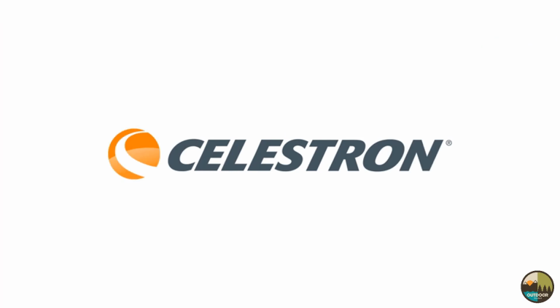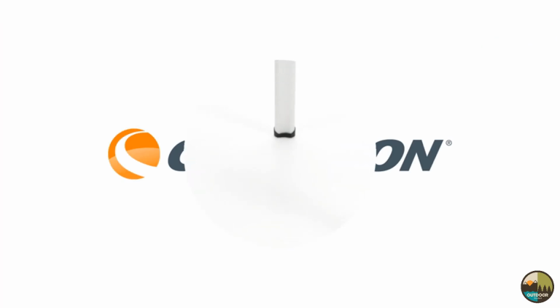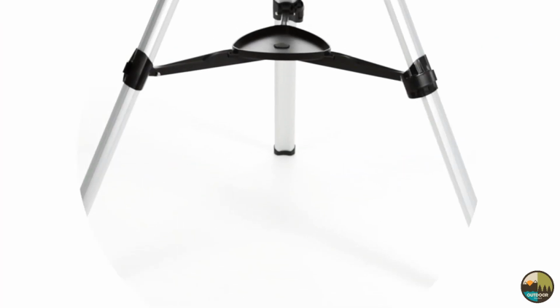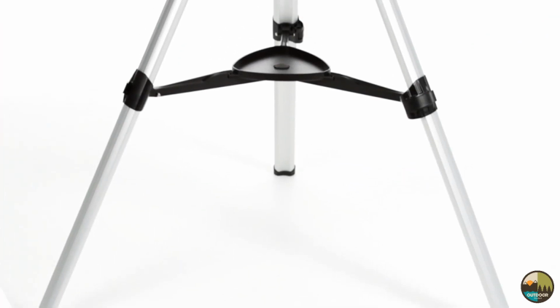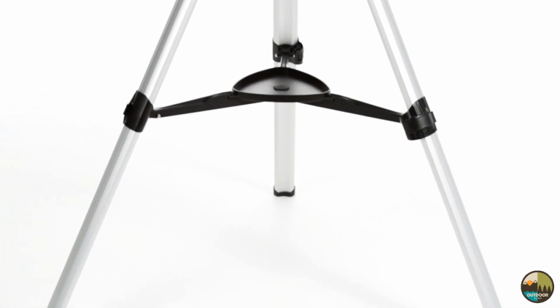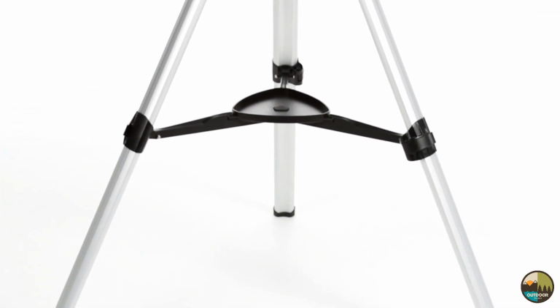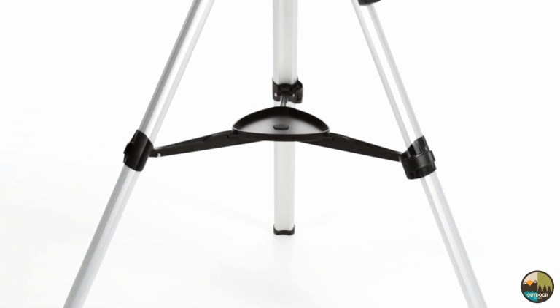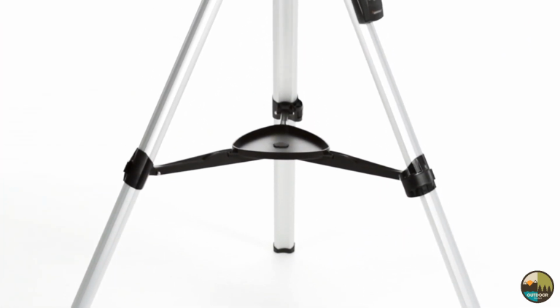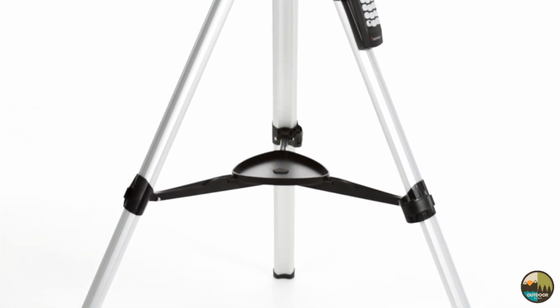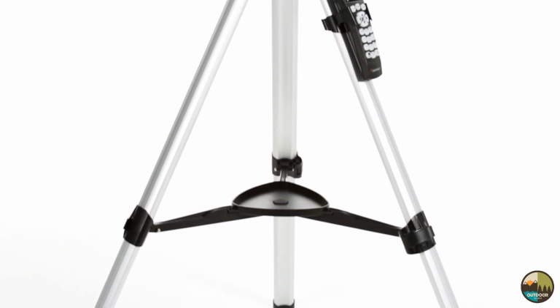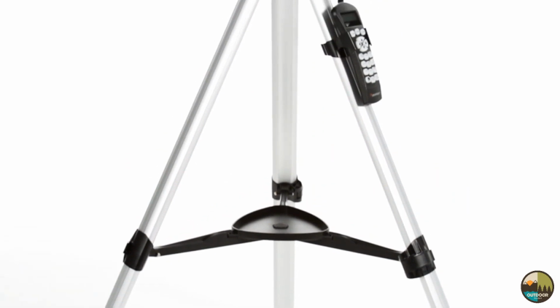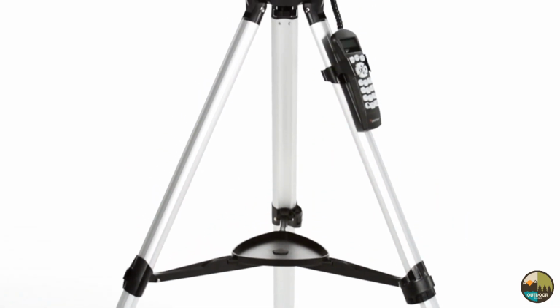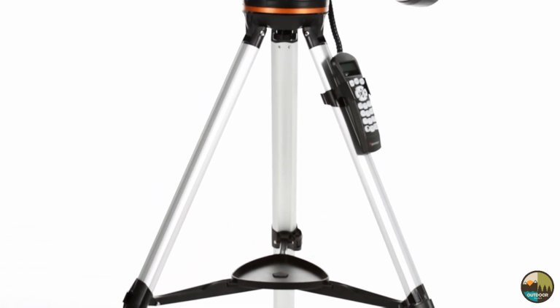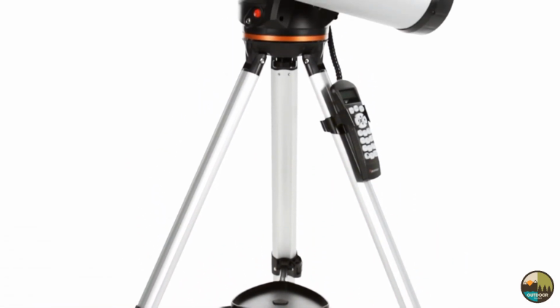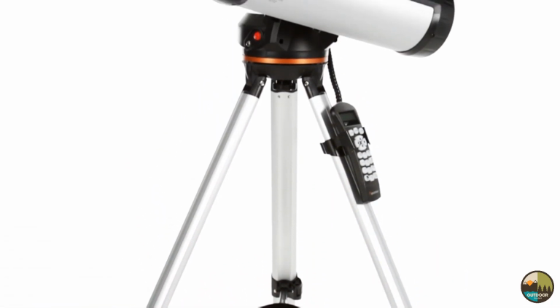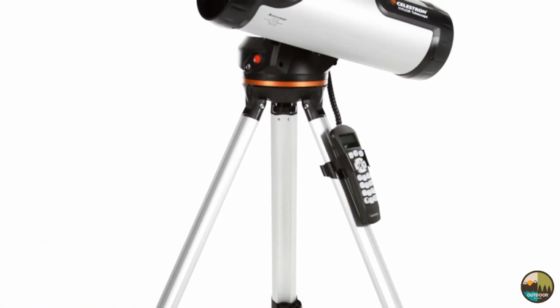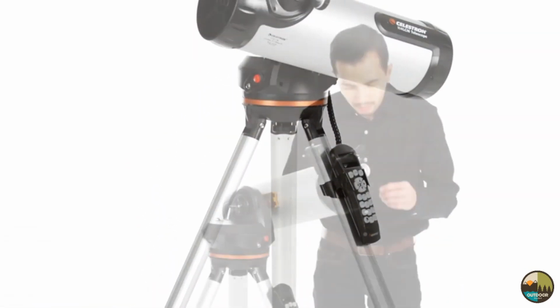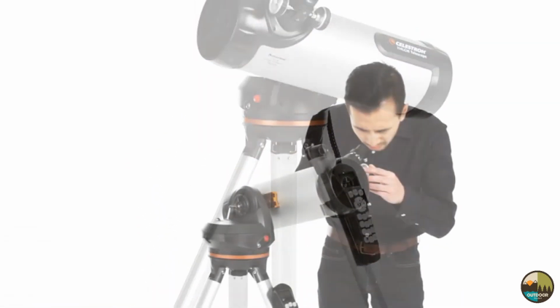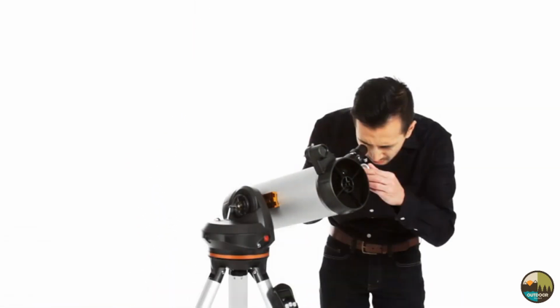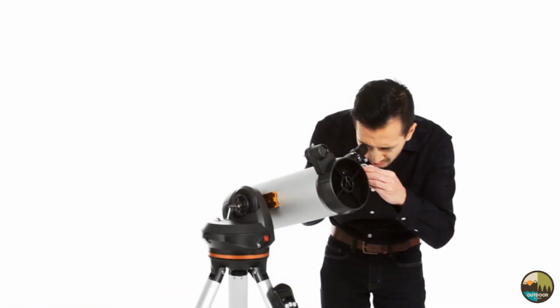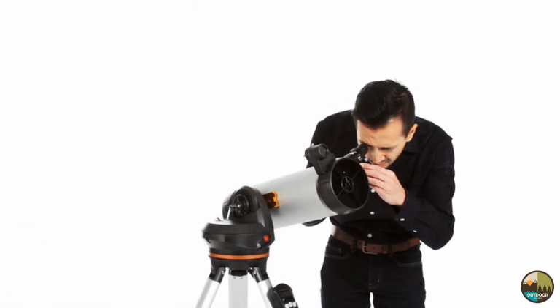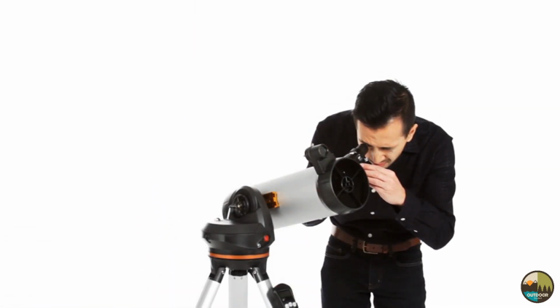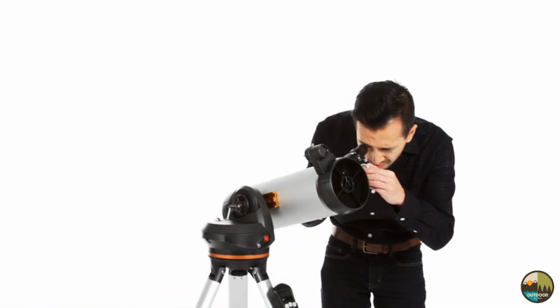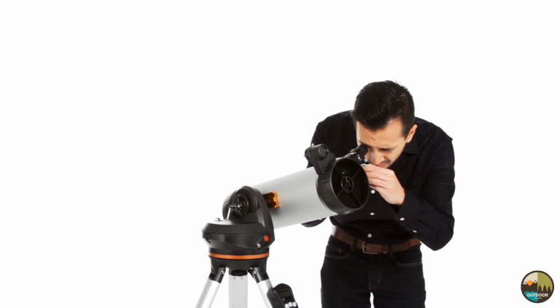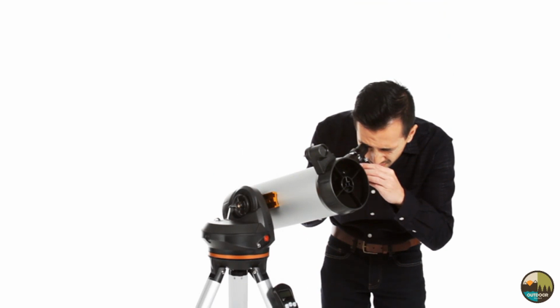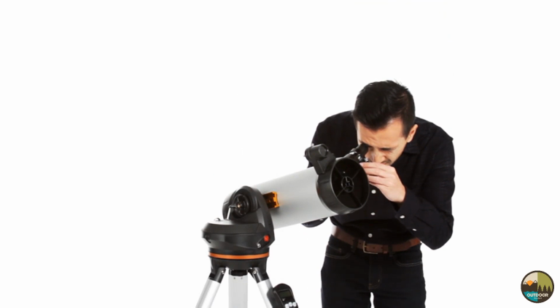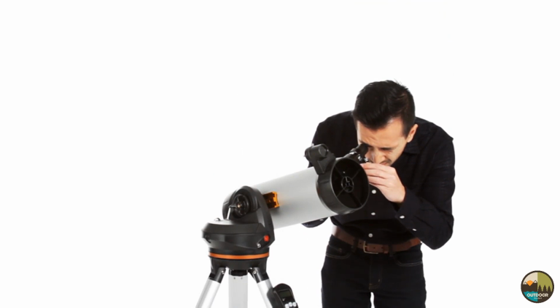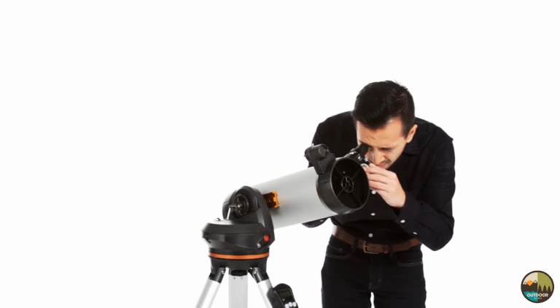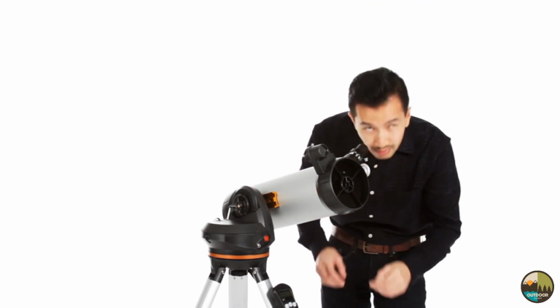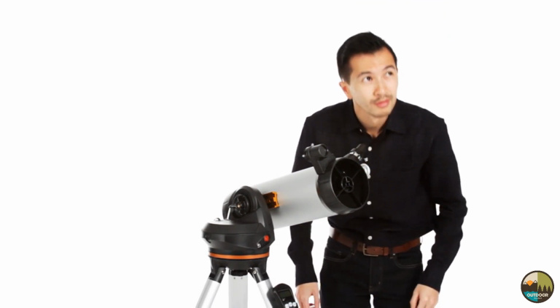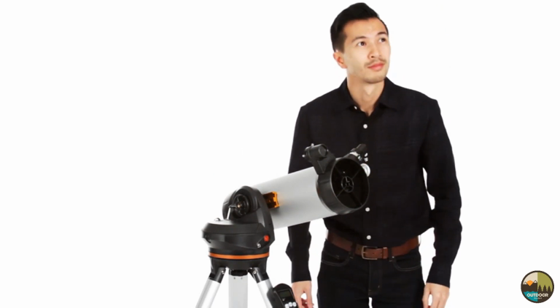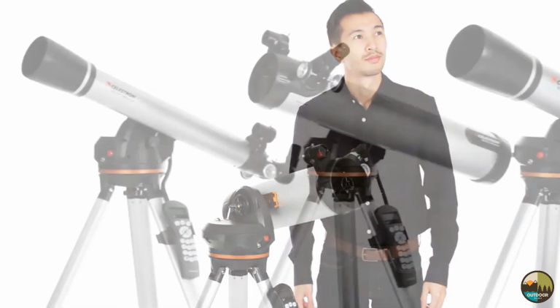A computerized telescope takes the guesswork out of astronomy, finding and centering objects in the eyepiece for you automatically. That means you and your friends can get more out of each stargazing session and spend more quality time viewing objects.